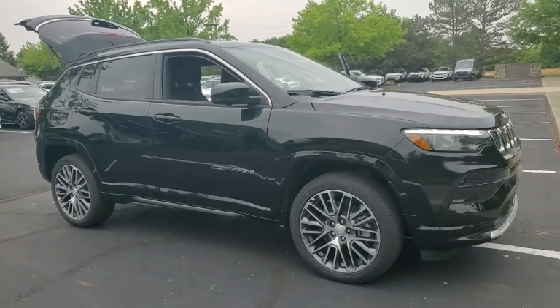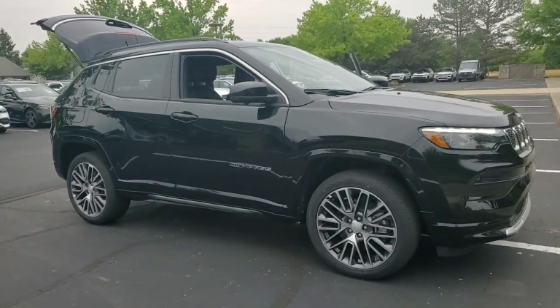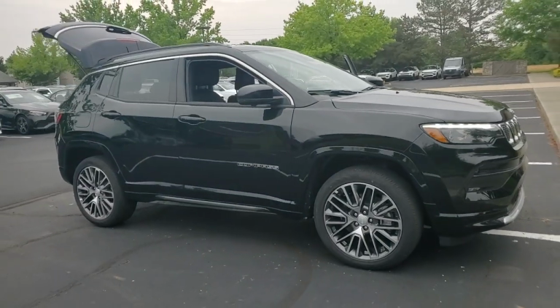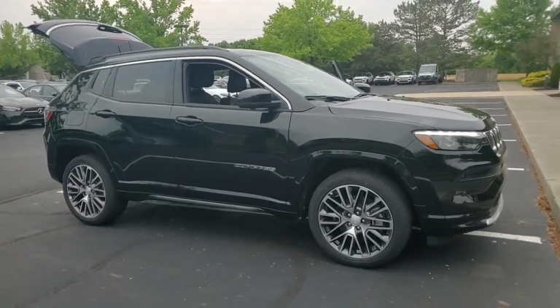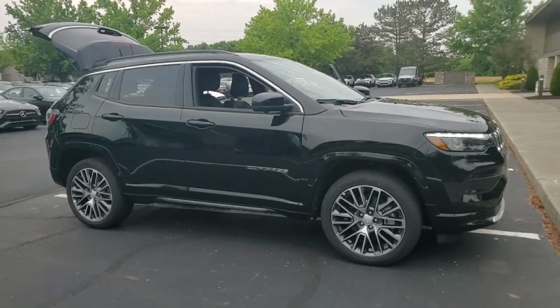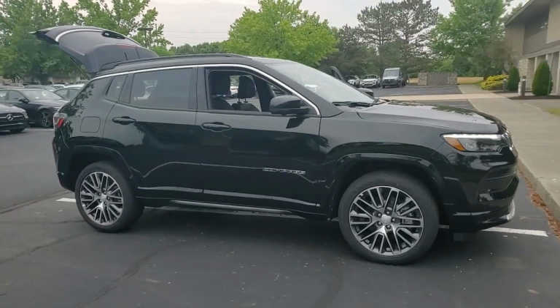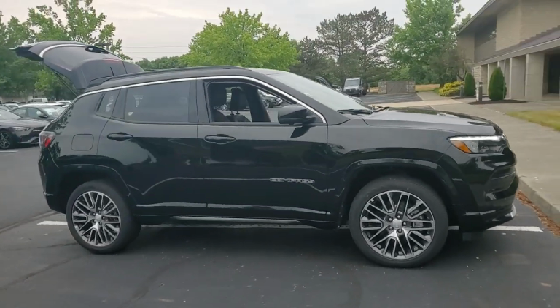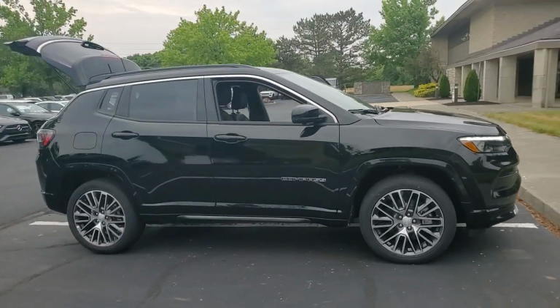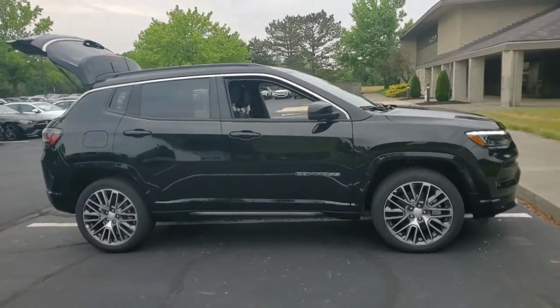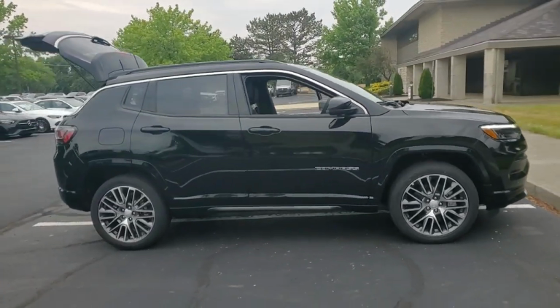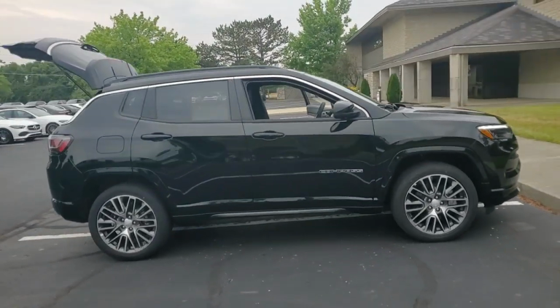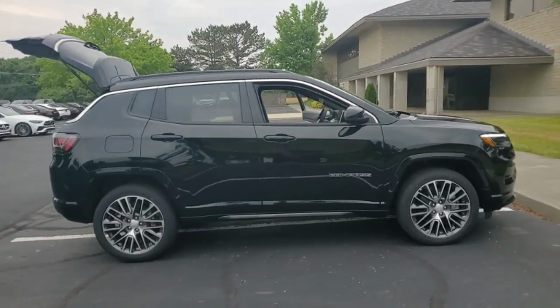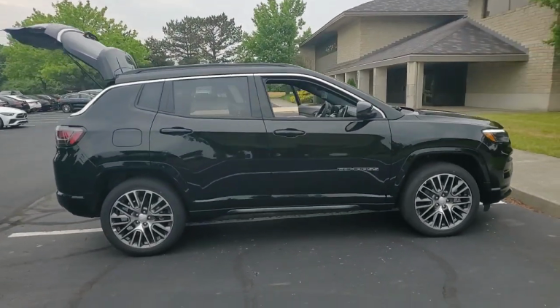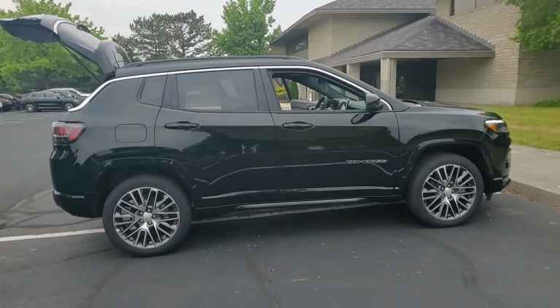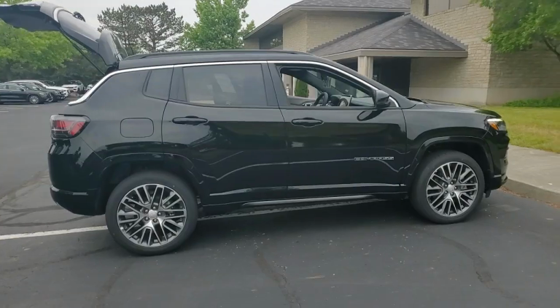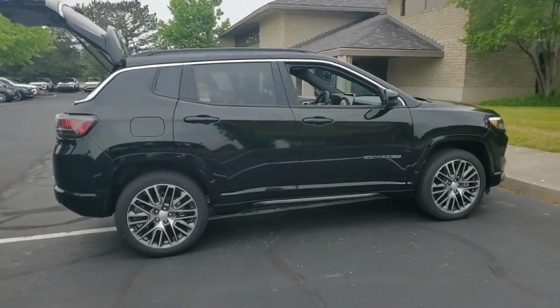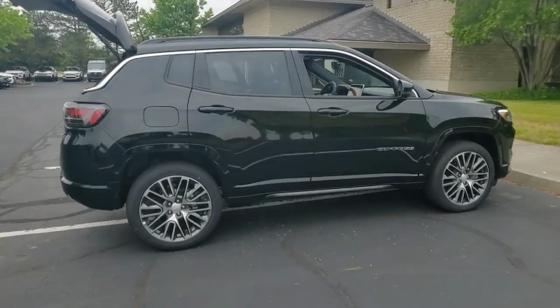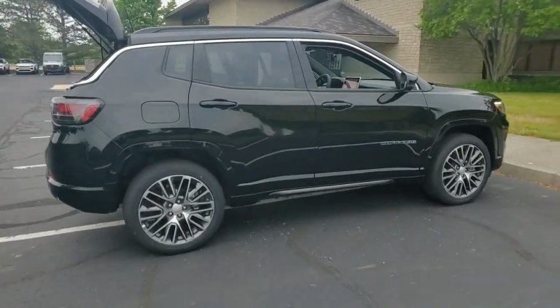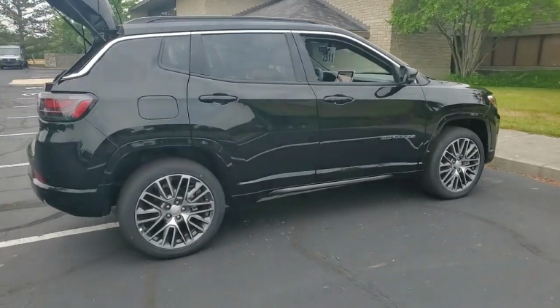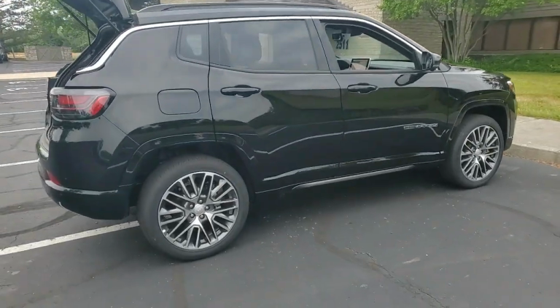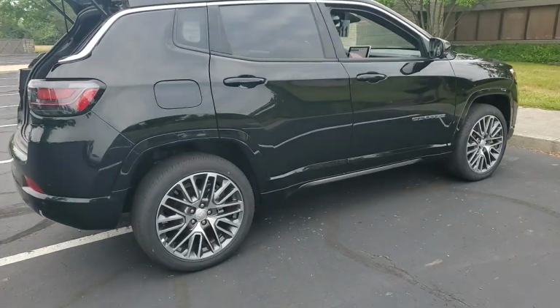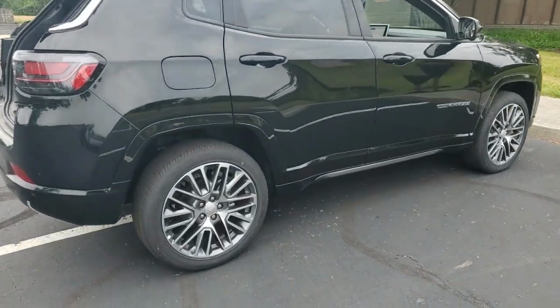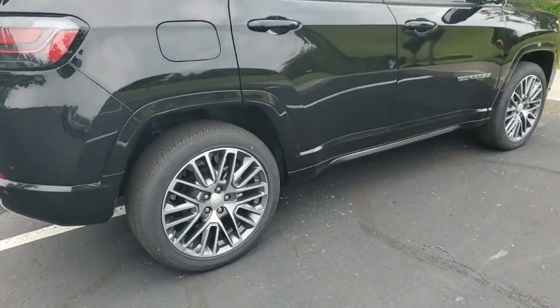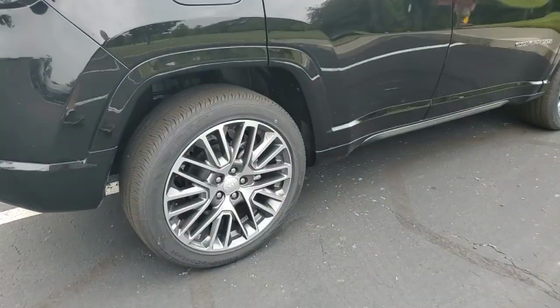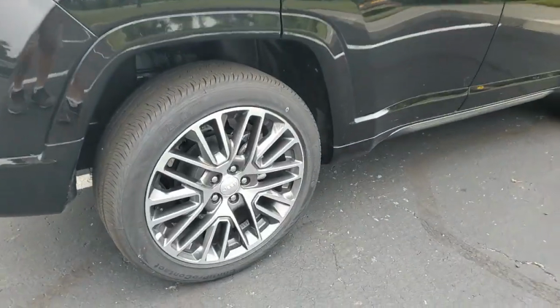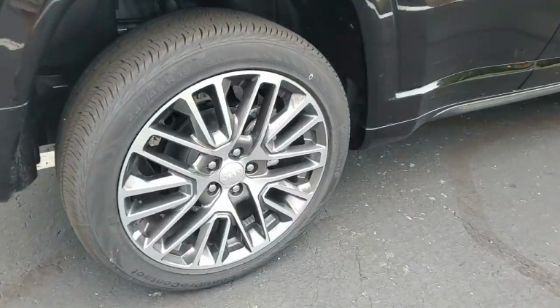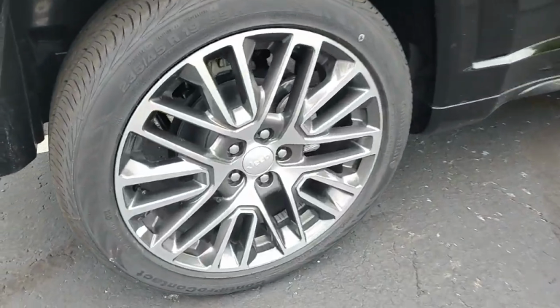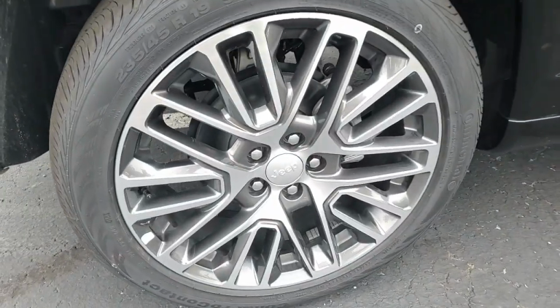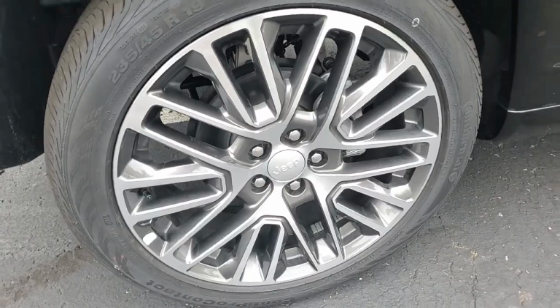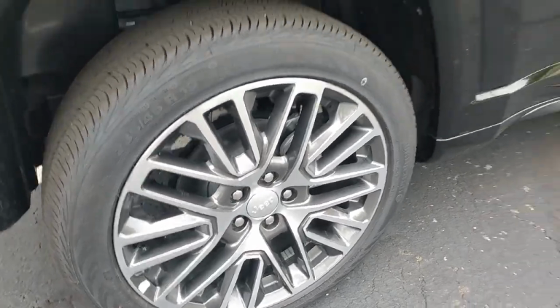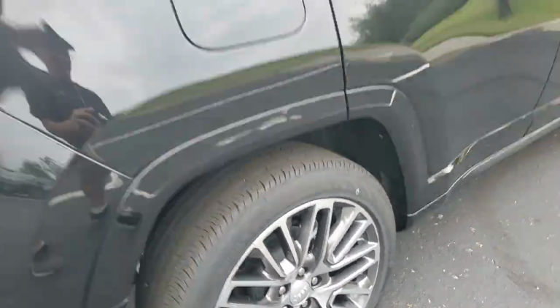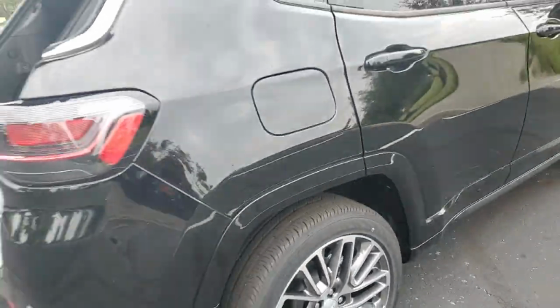Take a moment to check out the 2023 Jeep Compass — the upscale, sophisticated compact SUV with advanced safety features to protect your most precious cargo.